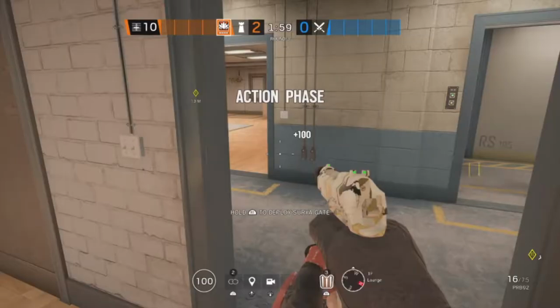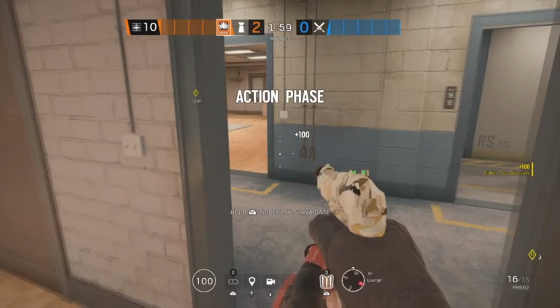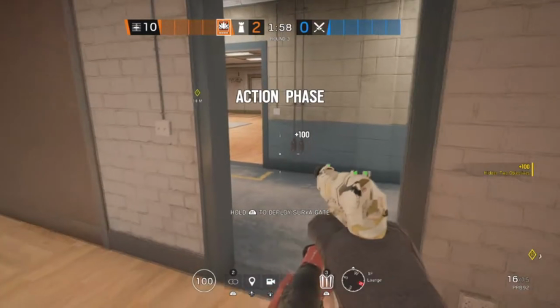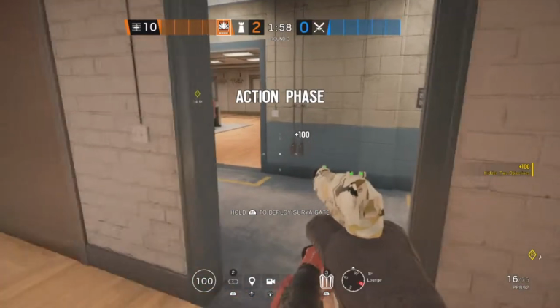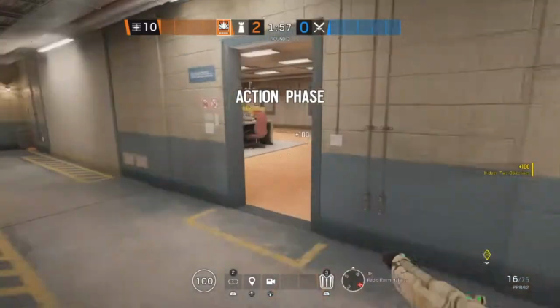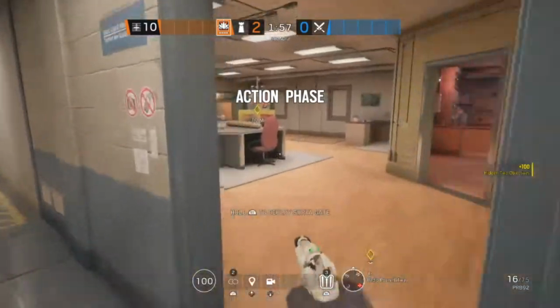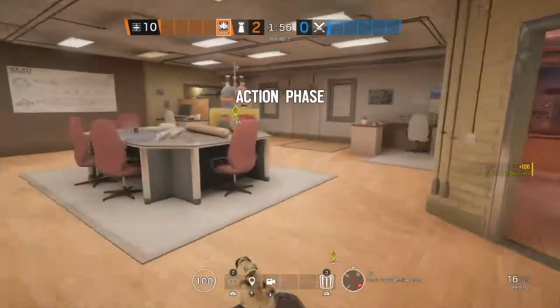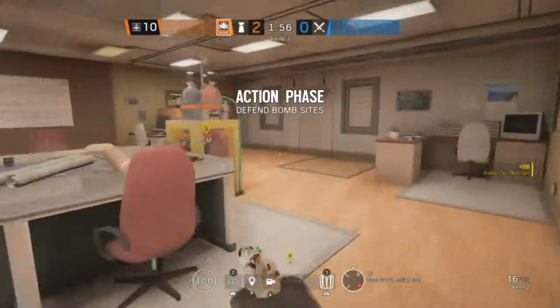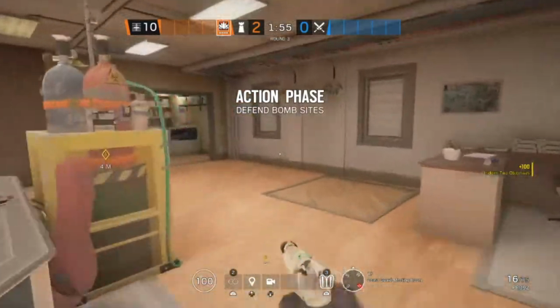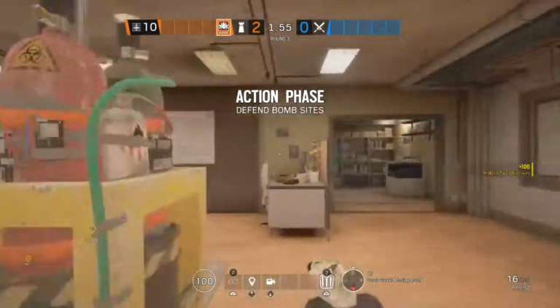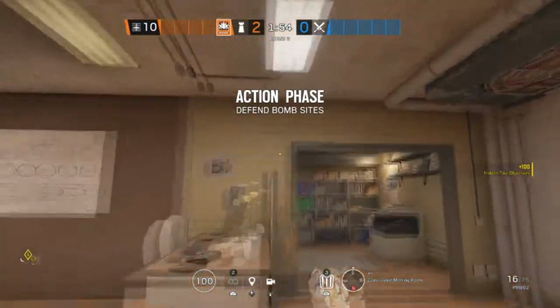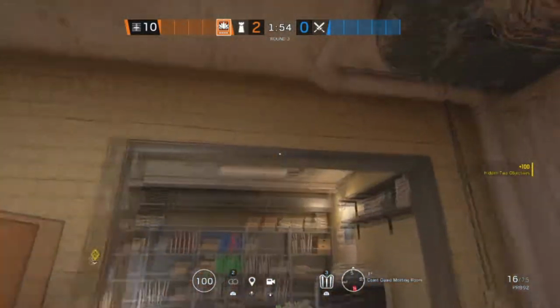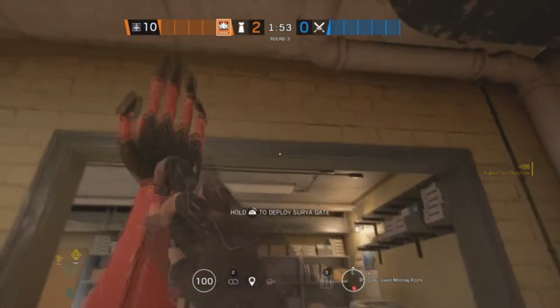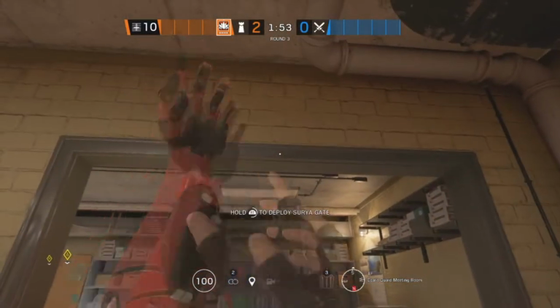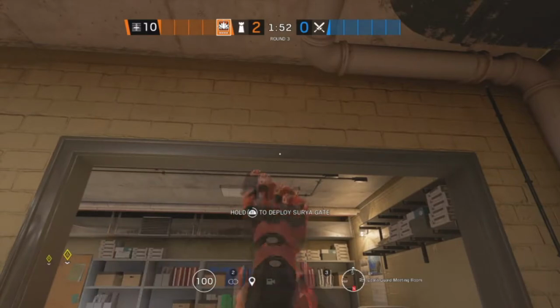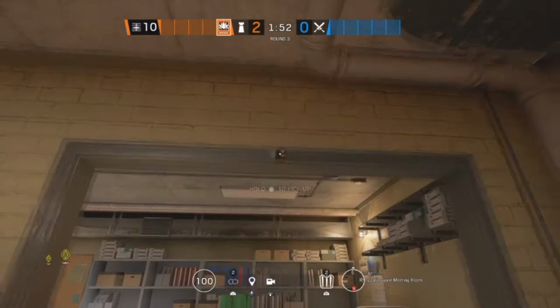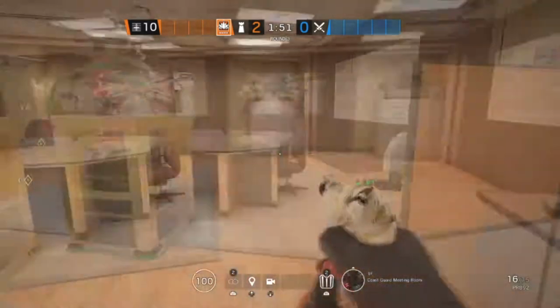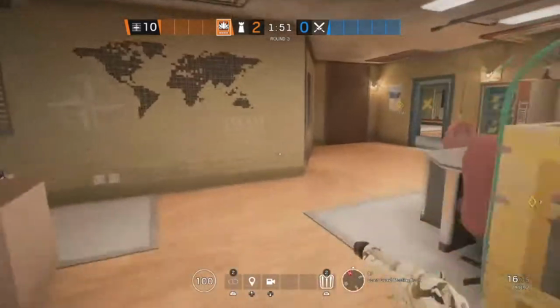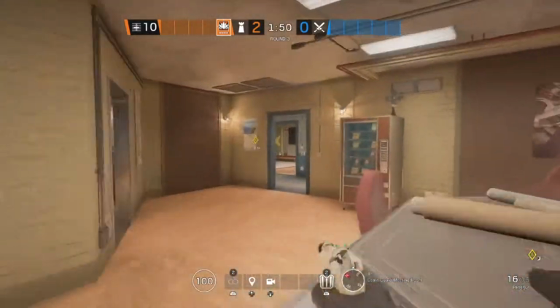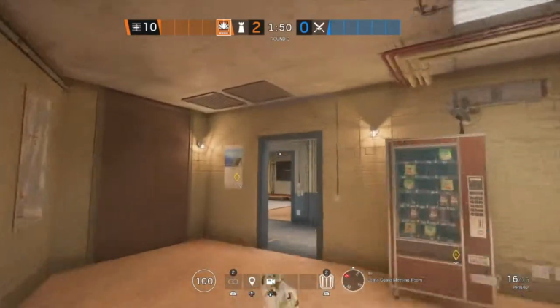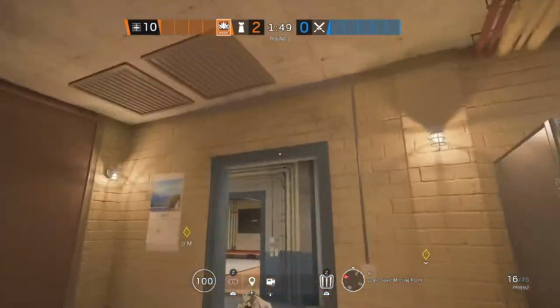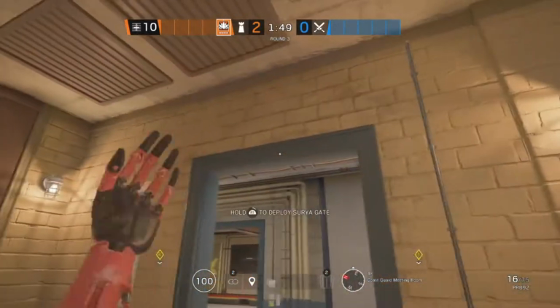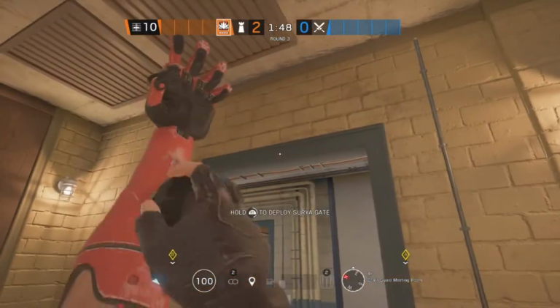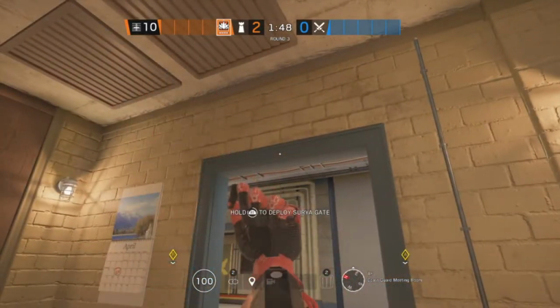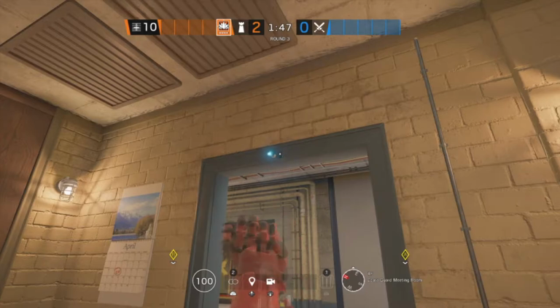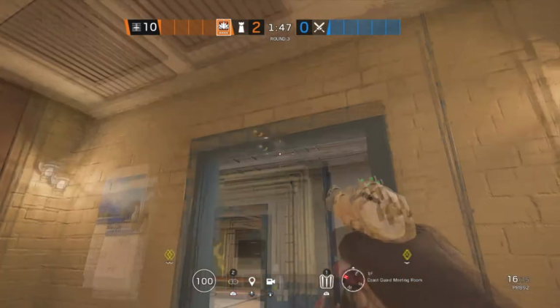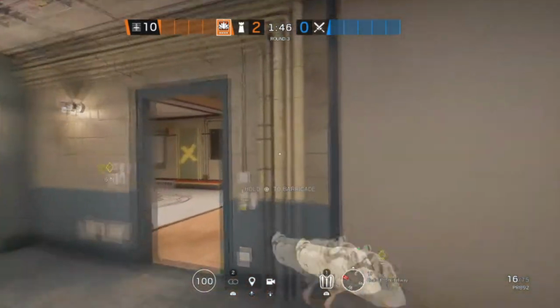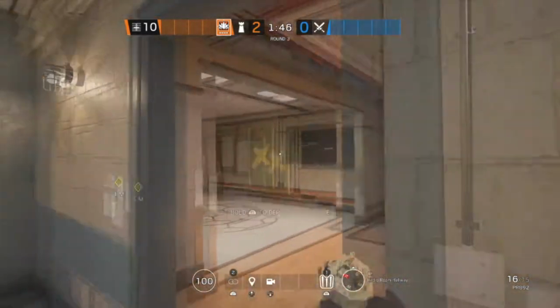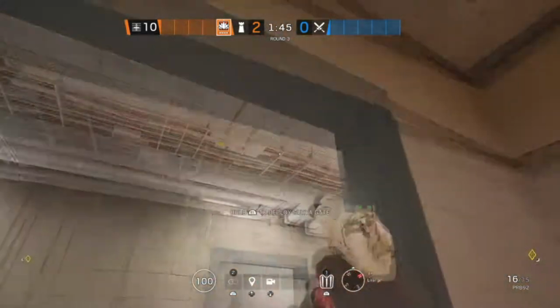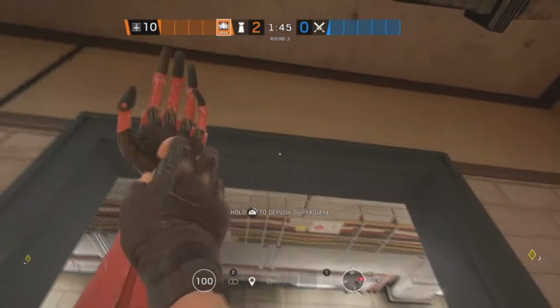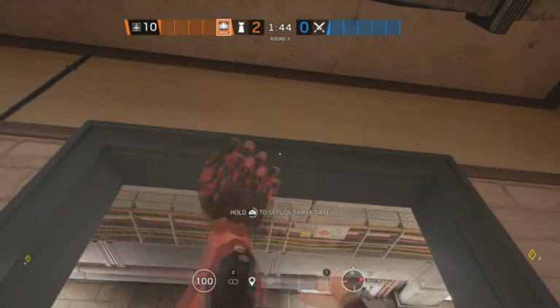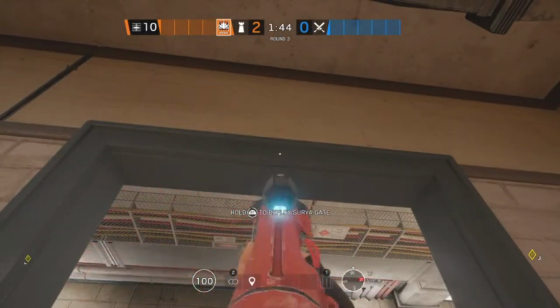The next site for Canal is Lounge and Coast Guard Meeting Room. Starting off in Coast Guard Meeting Room, we're going to be putting an Aruni on this double doorway. The second one is going to go on this doorway, and the last one is going to go on this doorway.